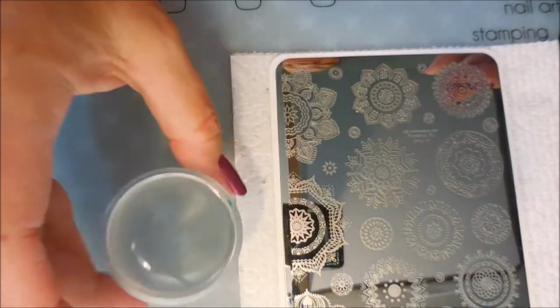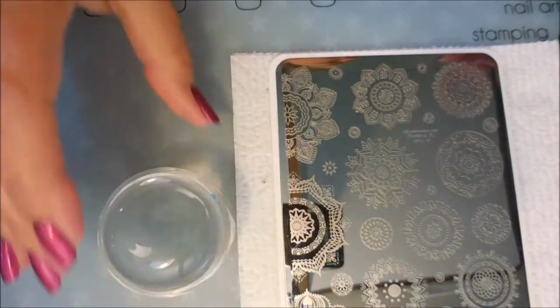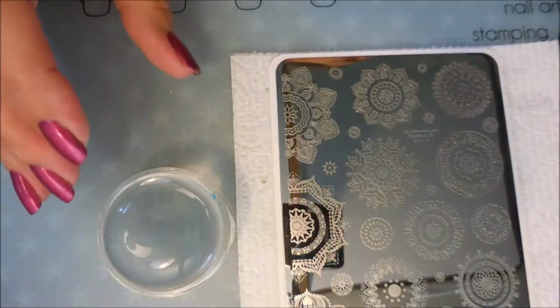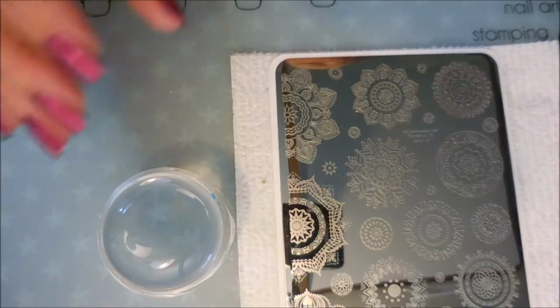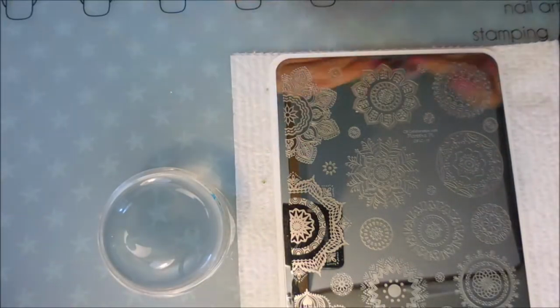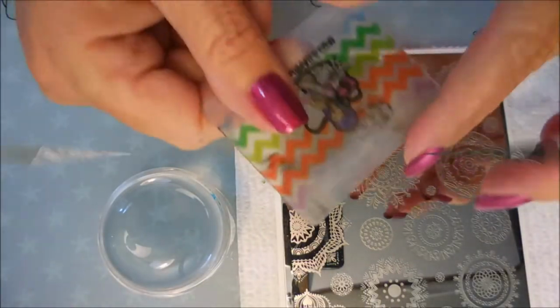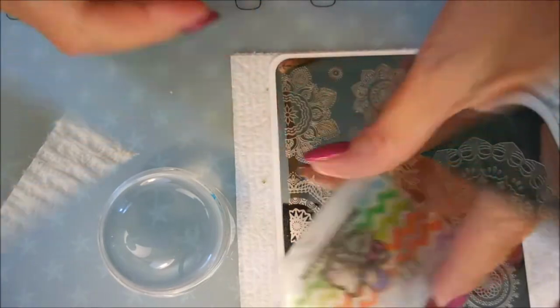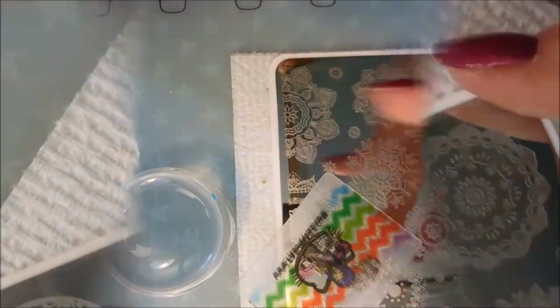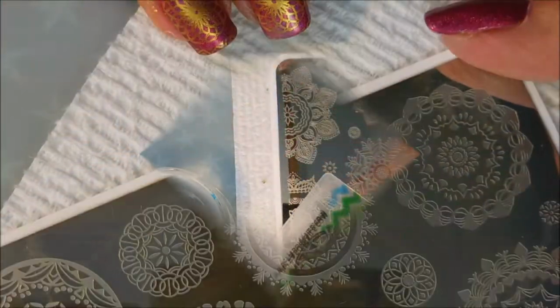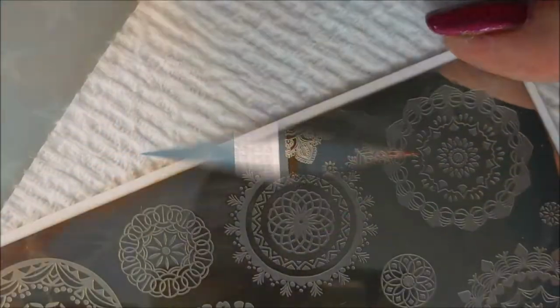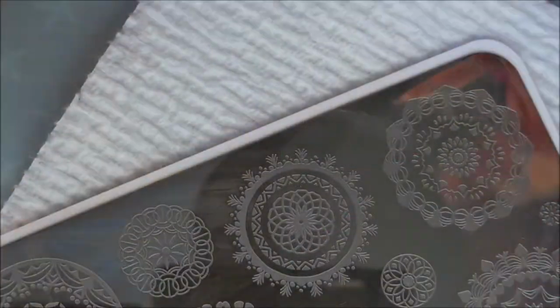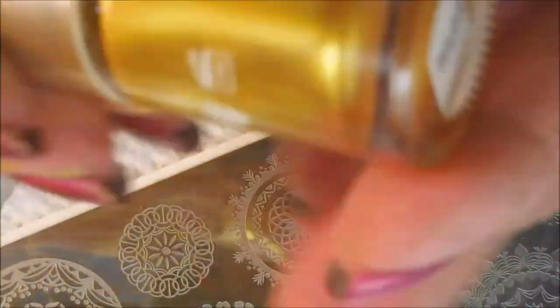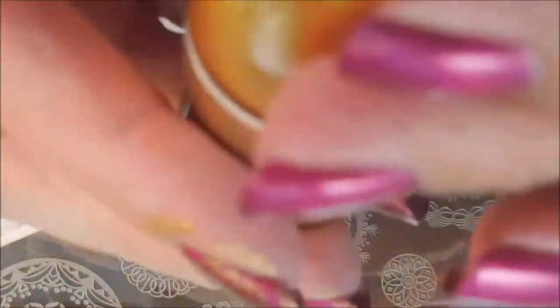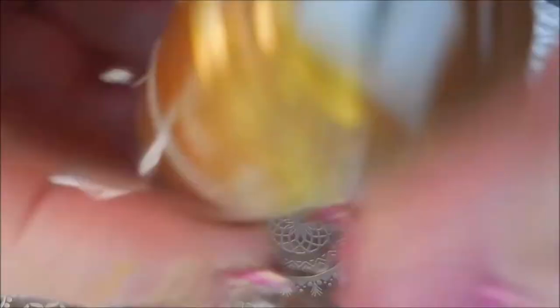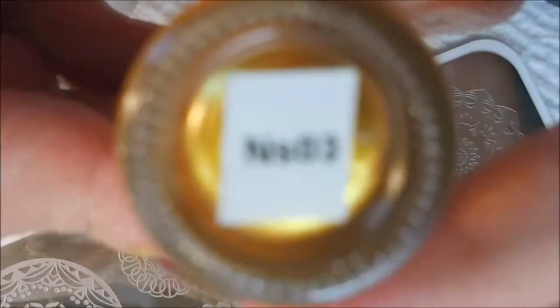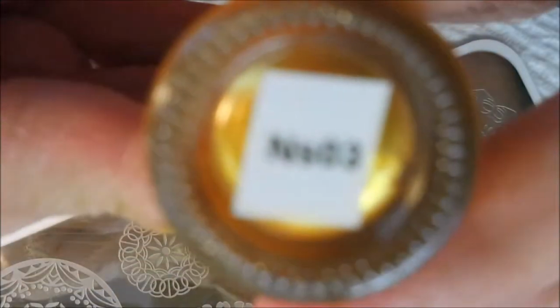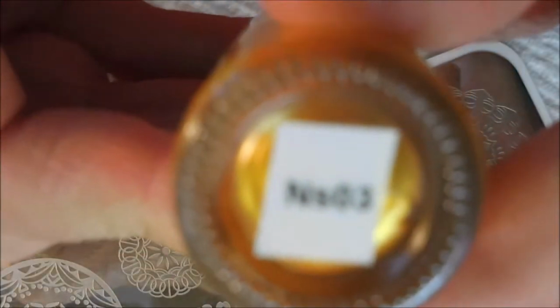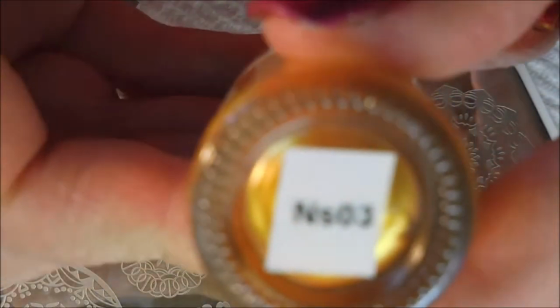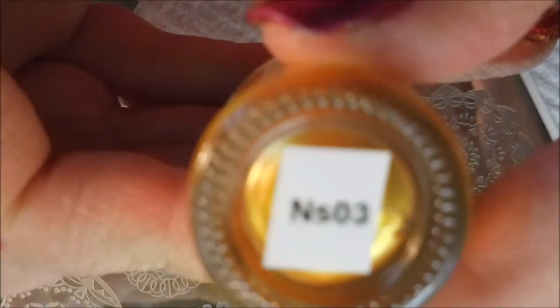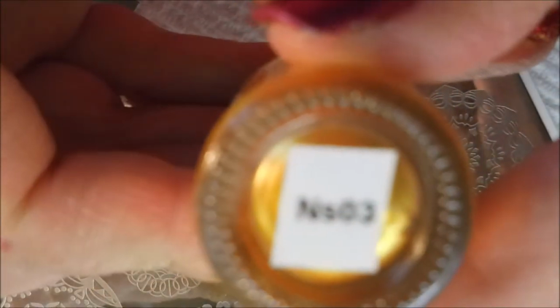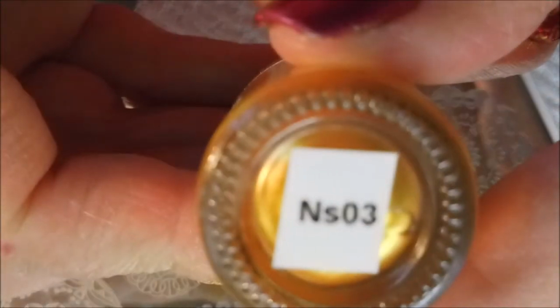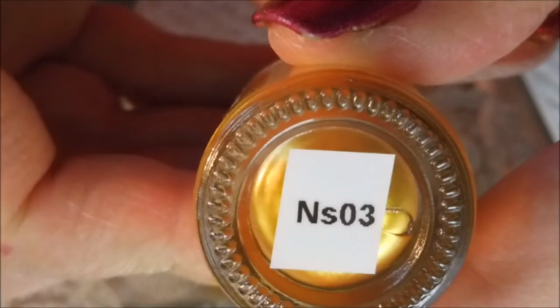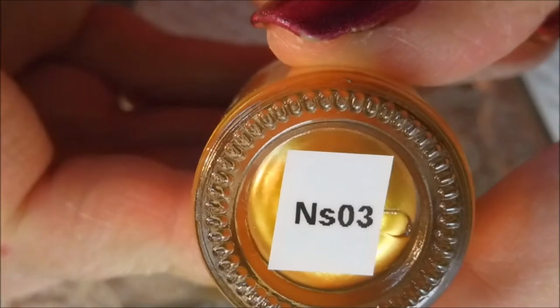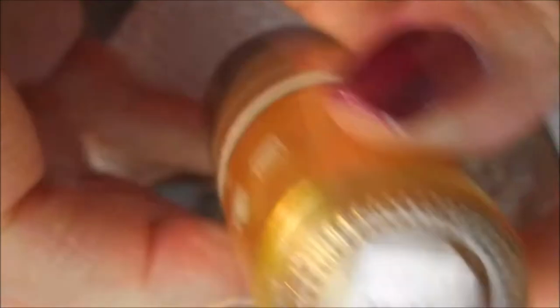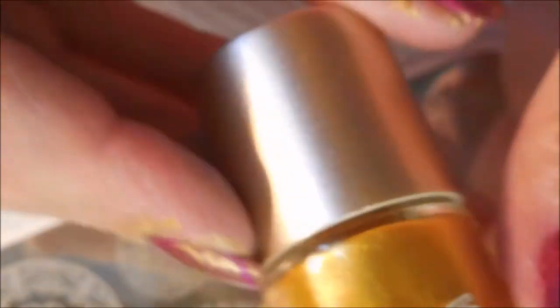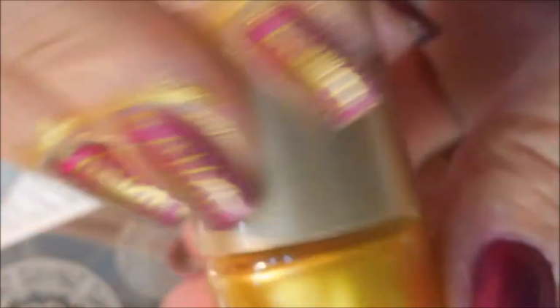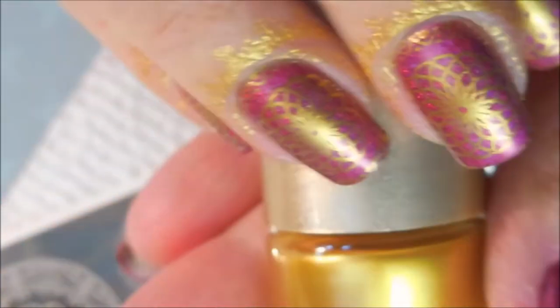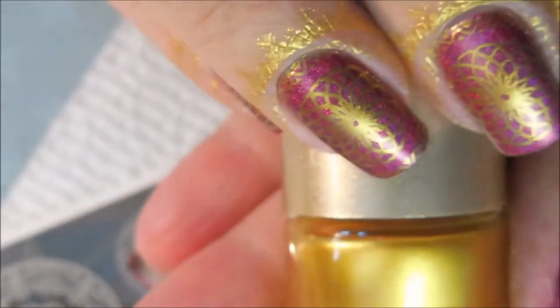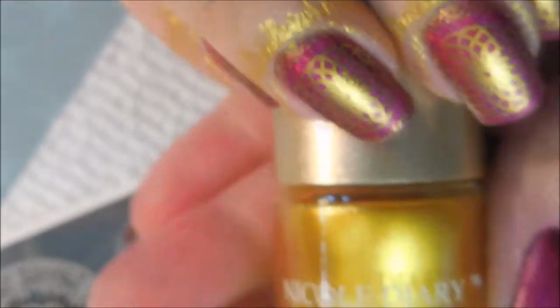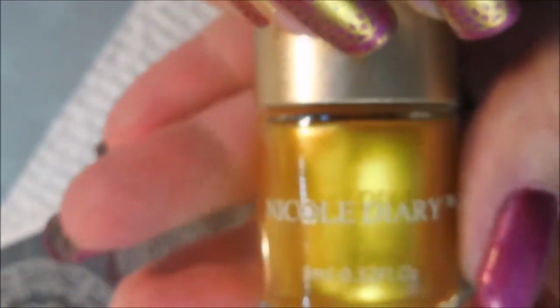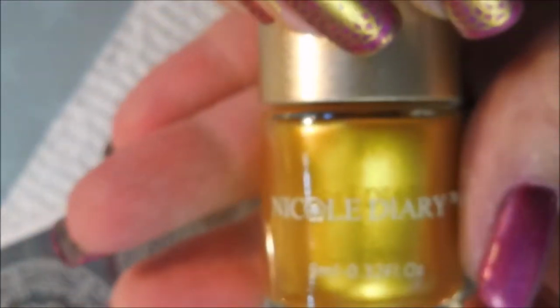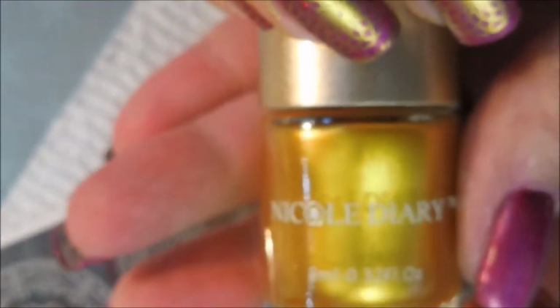I'll be using my fake Big Bling and my Fabio Nail Scraper. I've got the Nicole Diary Gold NS03 and I'm going to stamp with that.